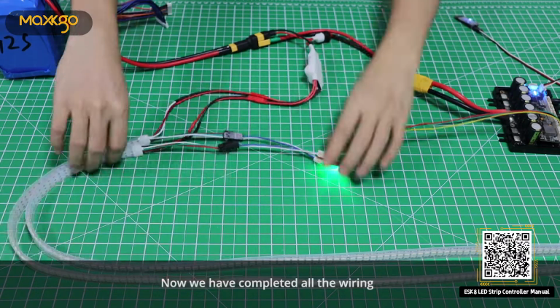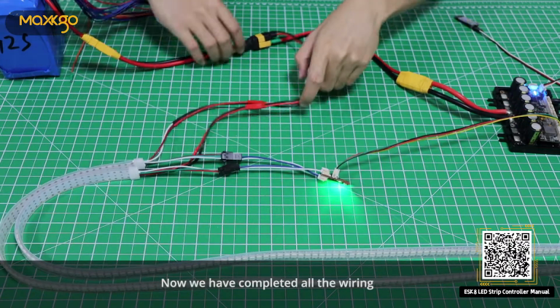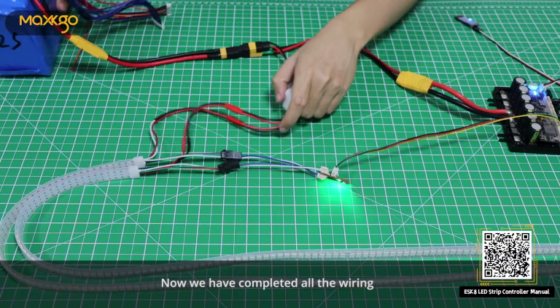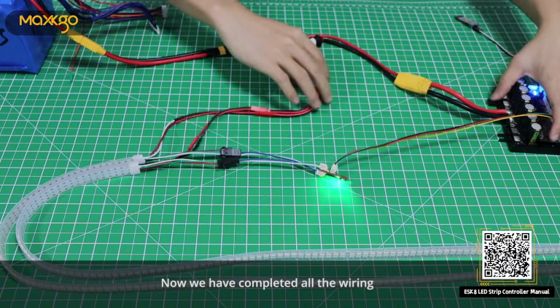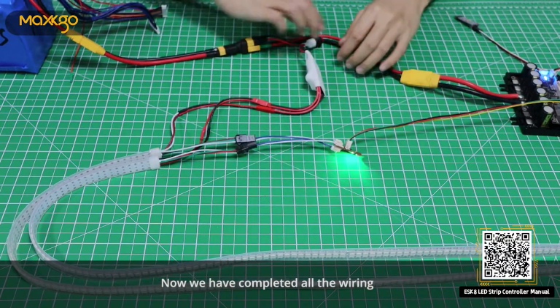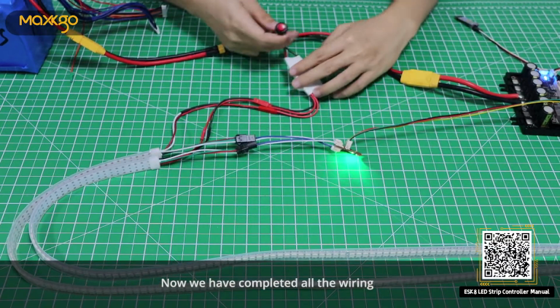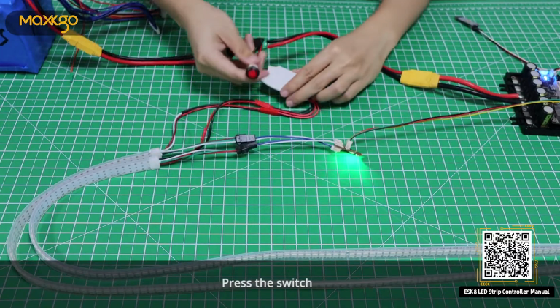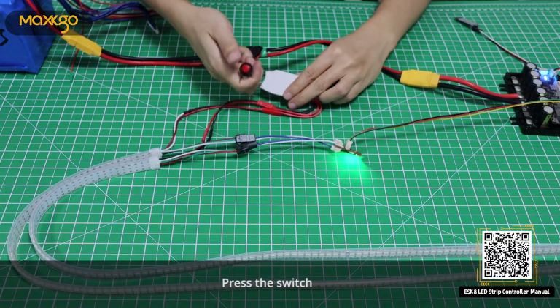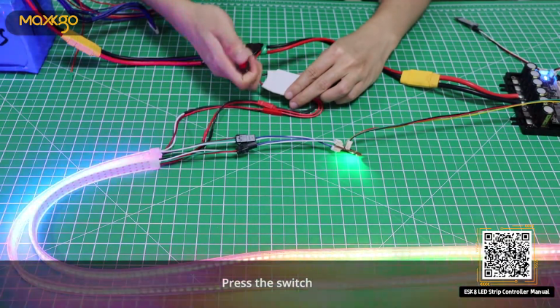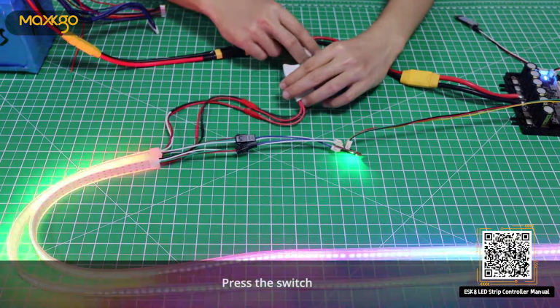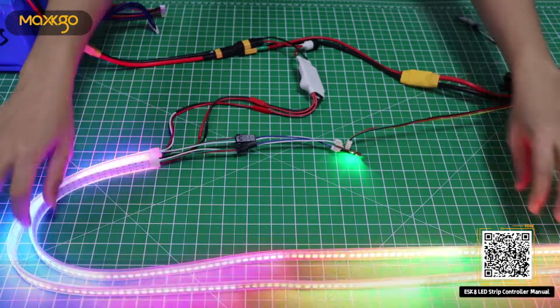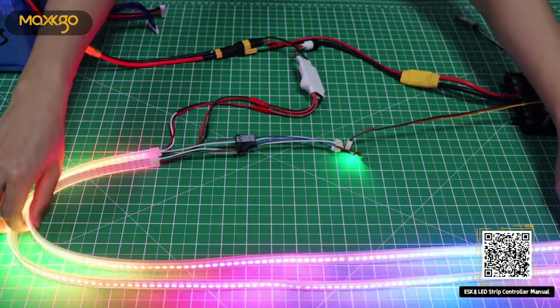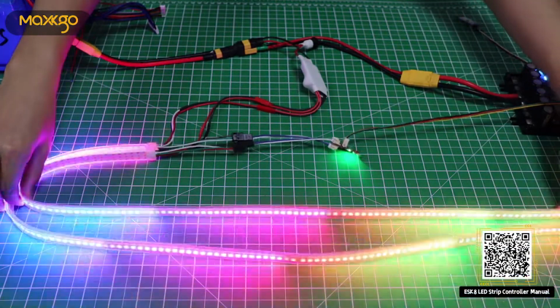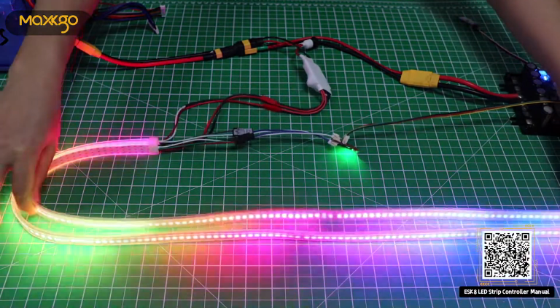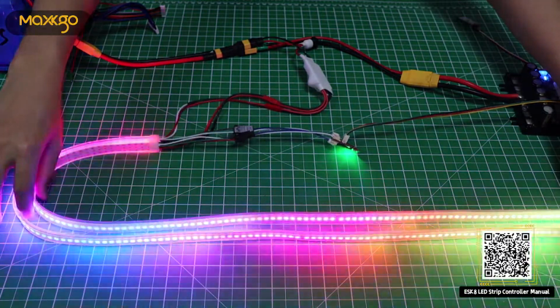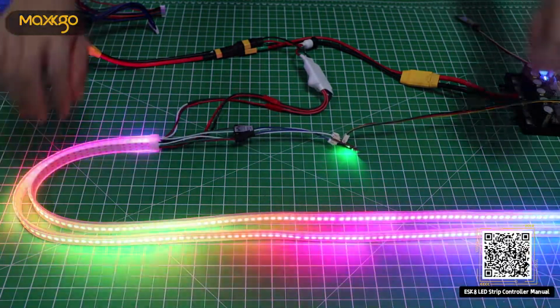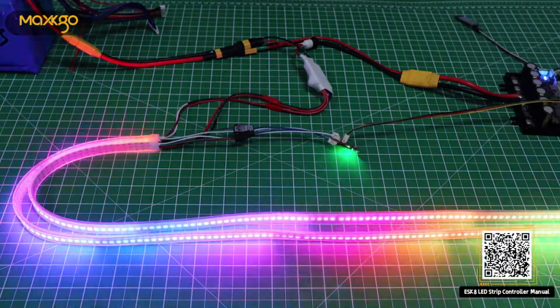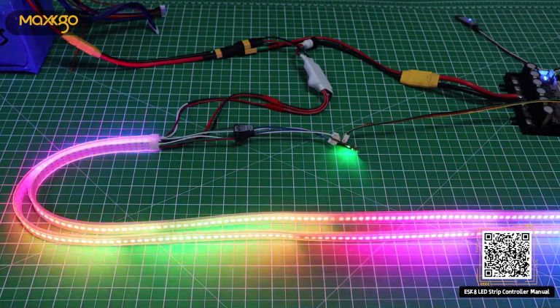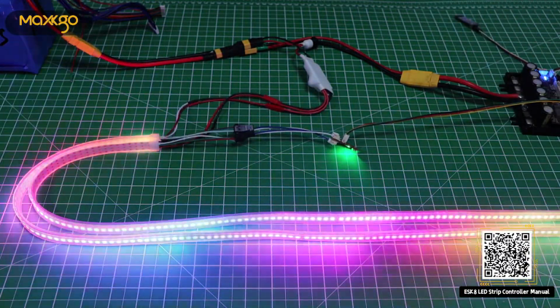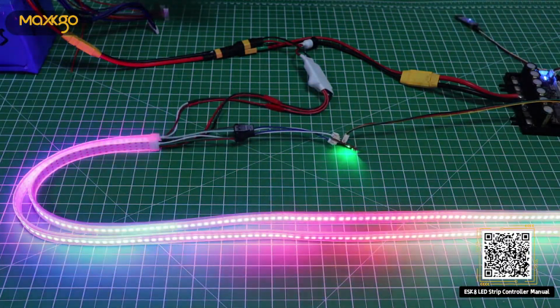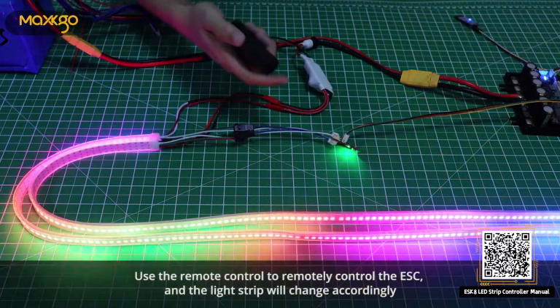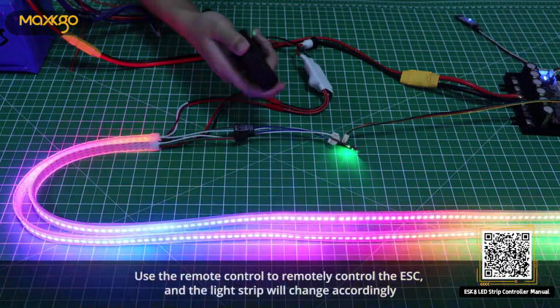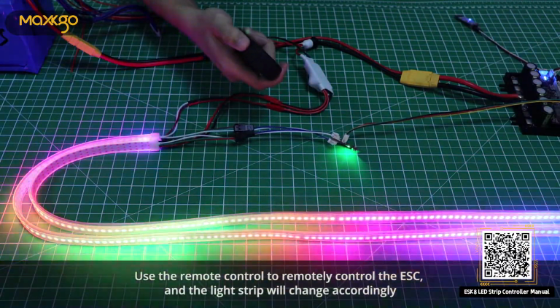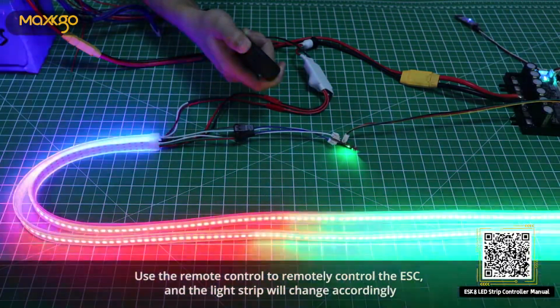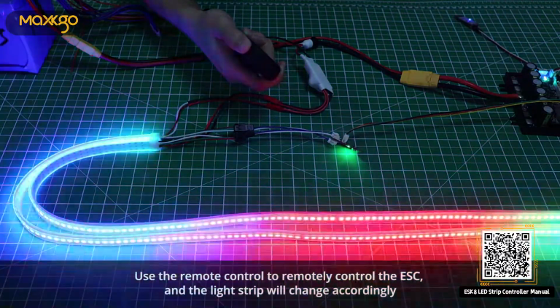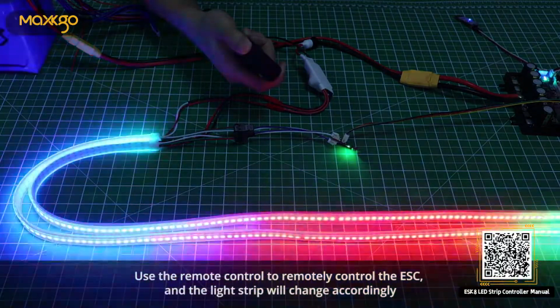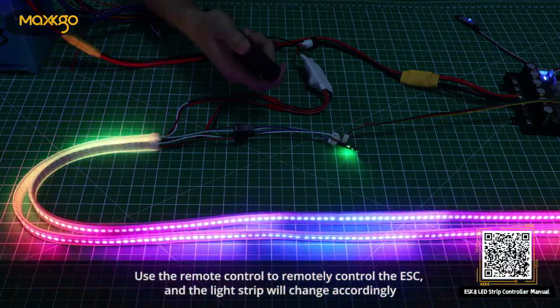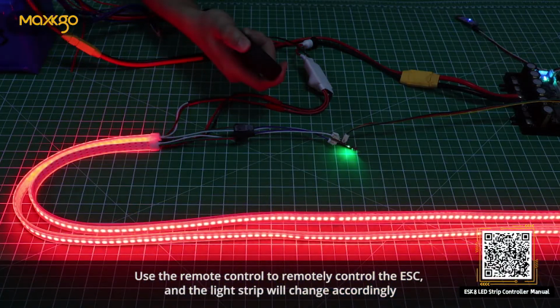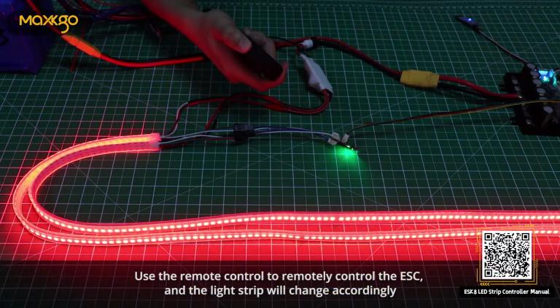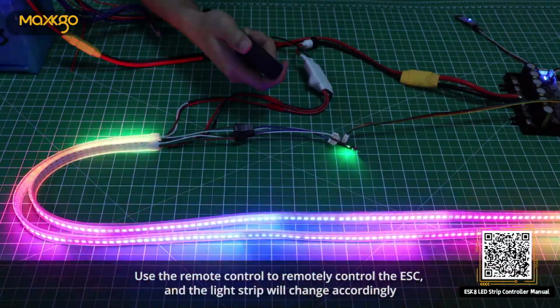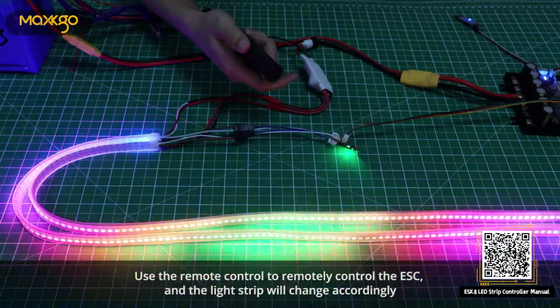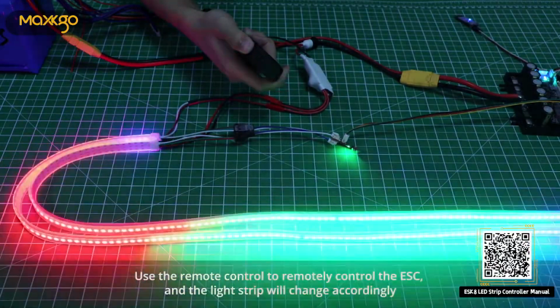Now we have completed all the wiring. Press the switch. Use the remote control to remotely control the ESC, and the light strip will change accordingly.